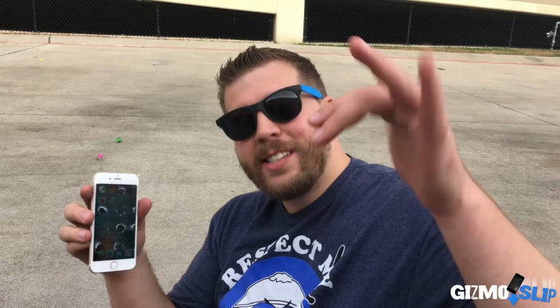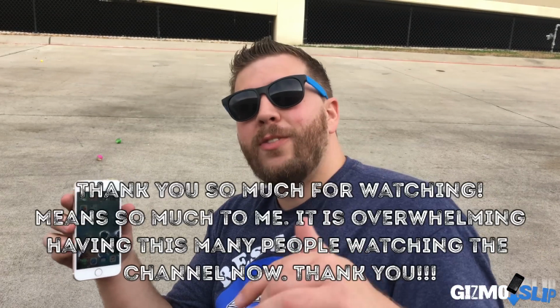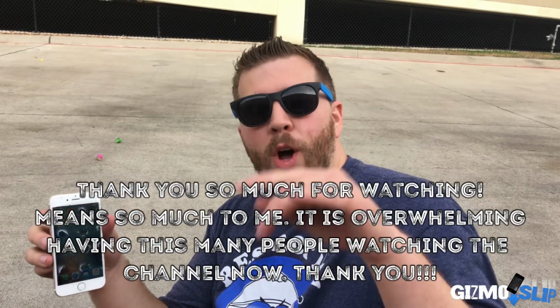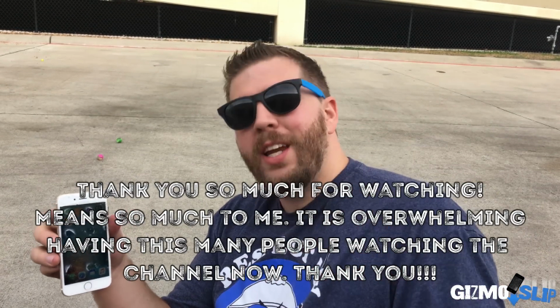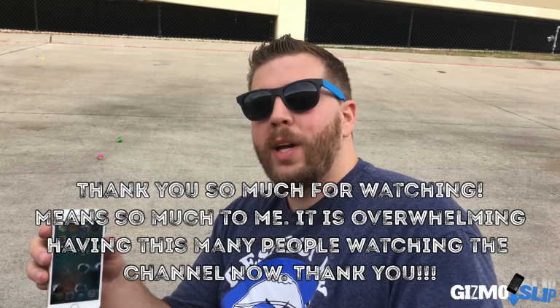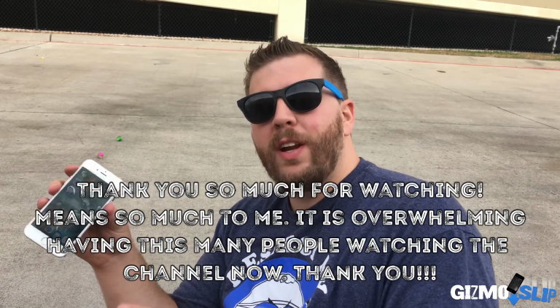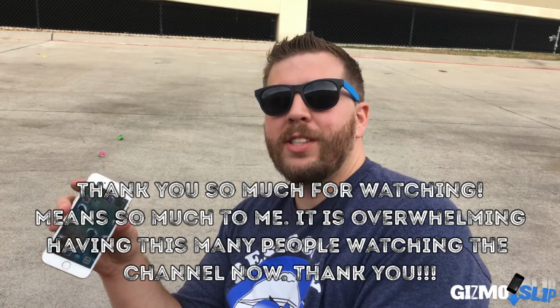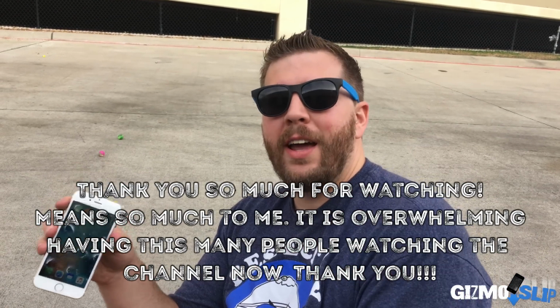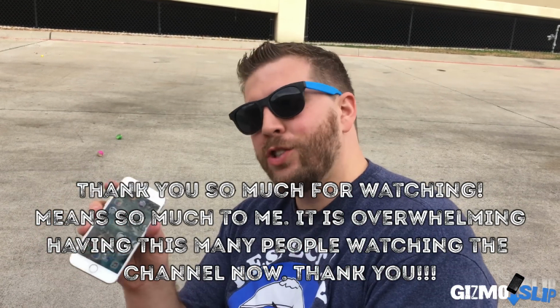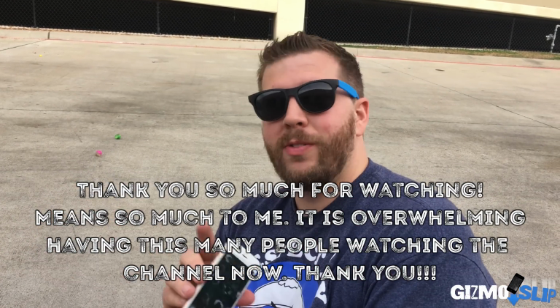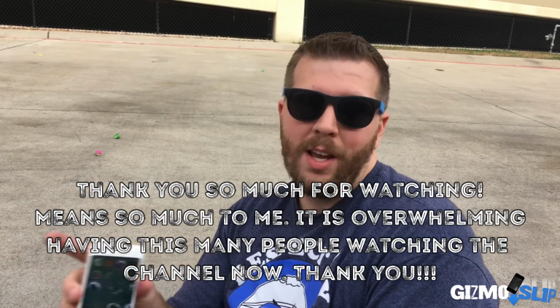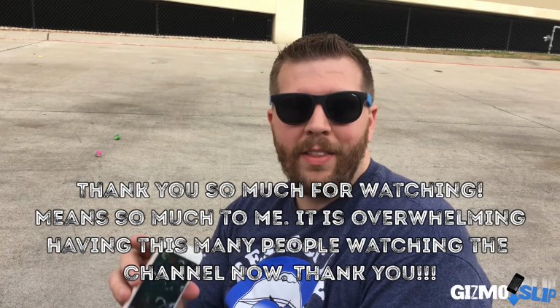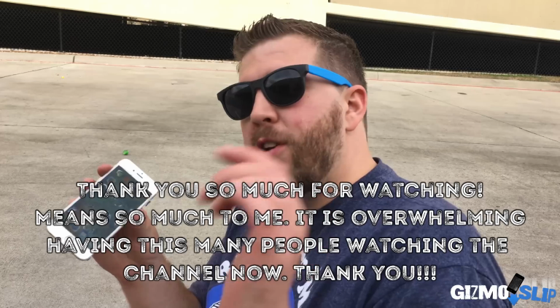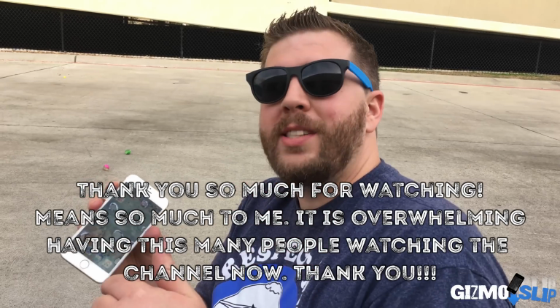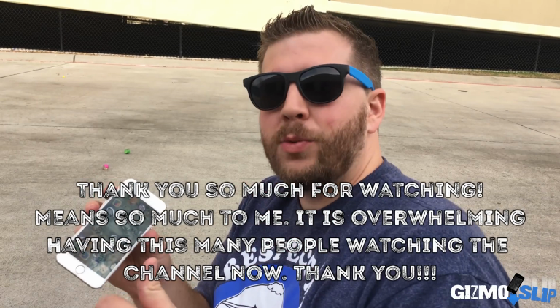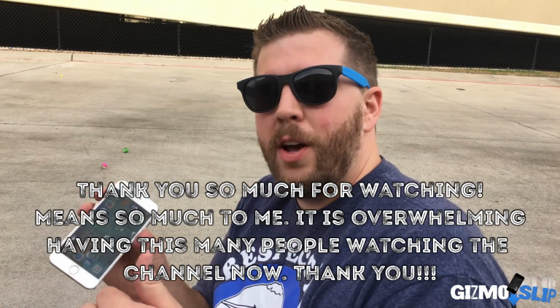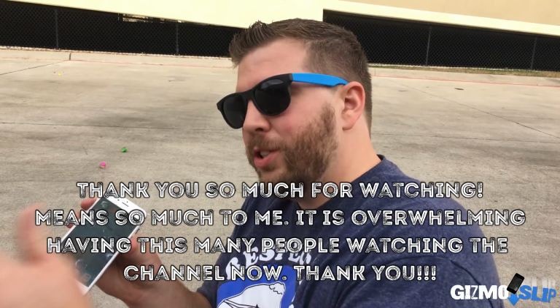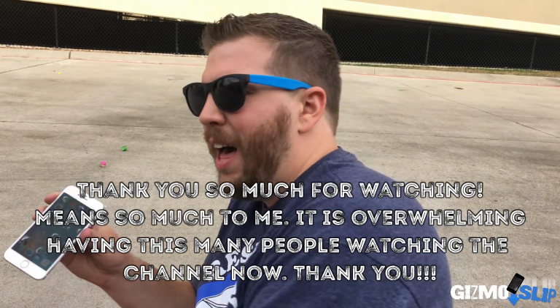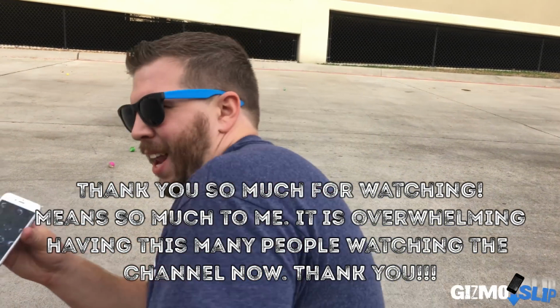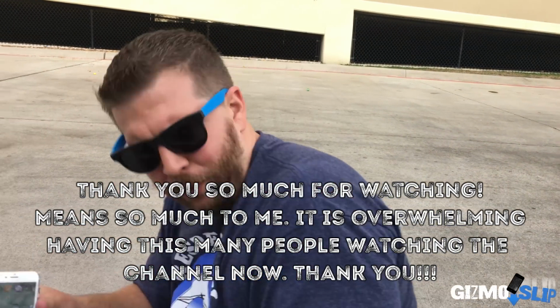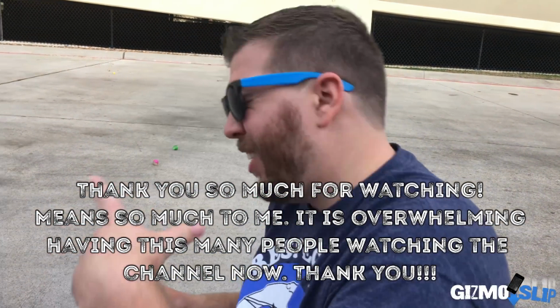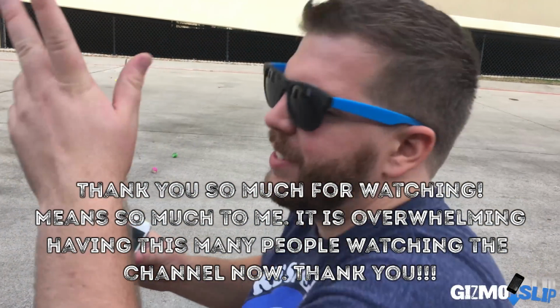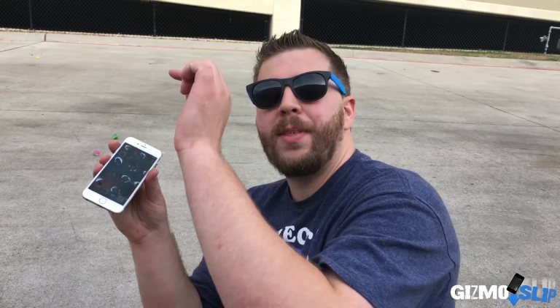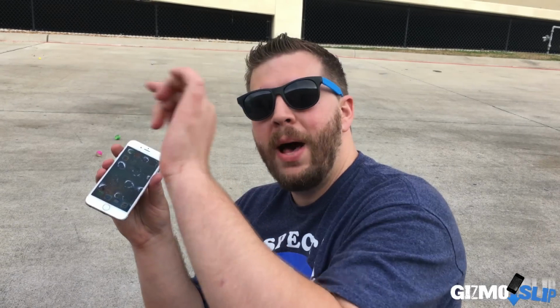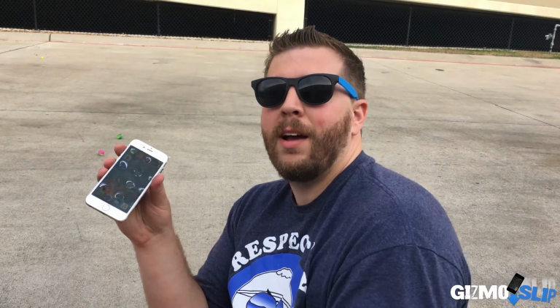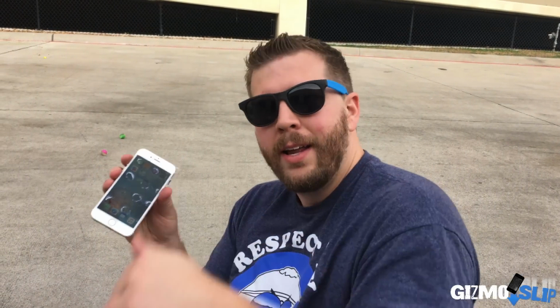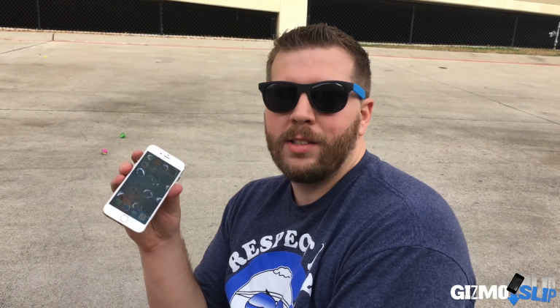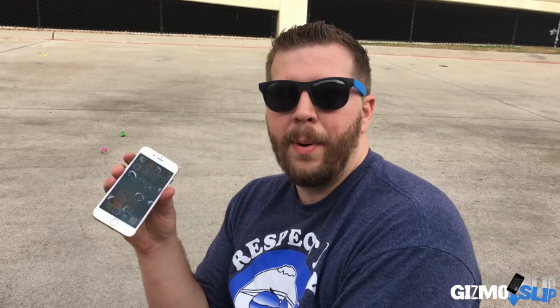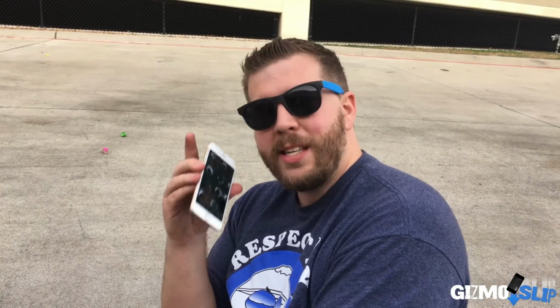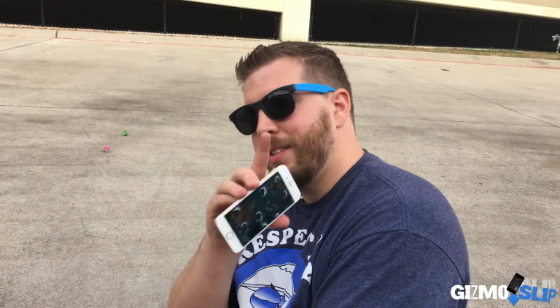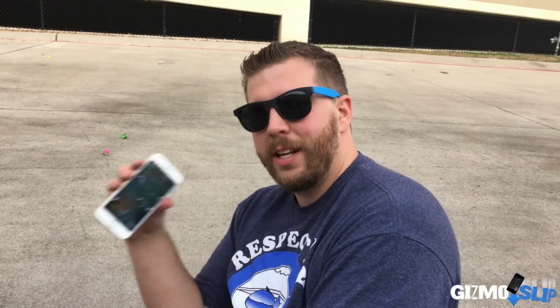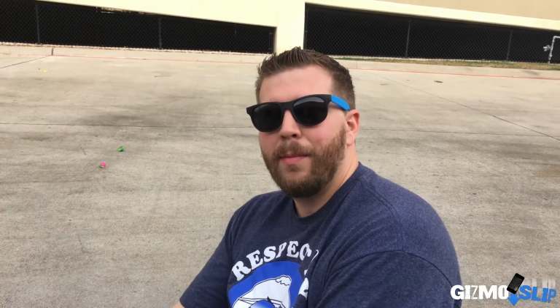Anyway guys, that's it for this video. We'll see you next week. New videos every Saturday and occasional bonus videos here and there. If you don't want to miss out on next week's videos, be sure to subscribe. Sign up for notifications — tap that little bell icon next to the subscribe button. Peace out guys, see you next time.